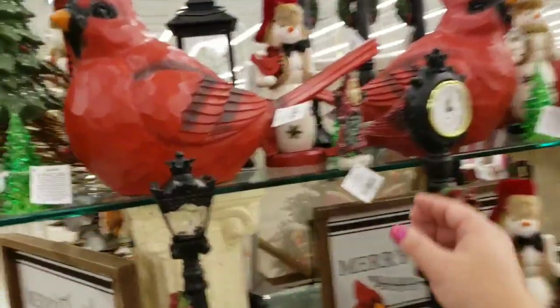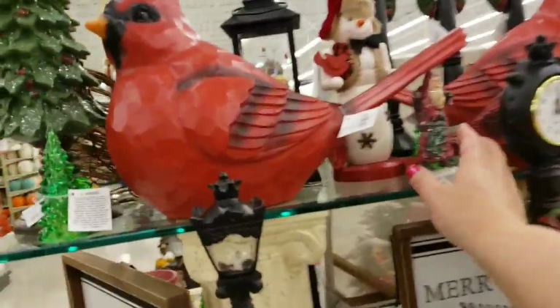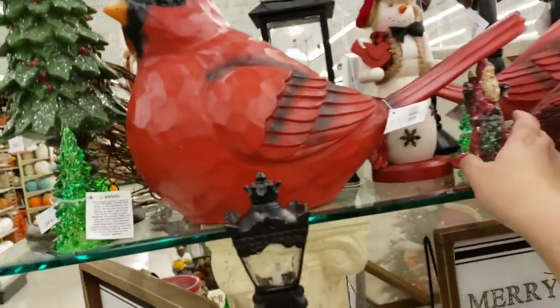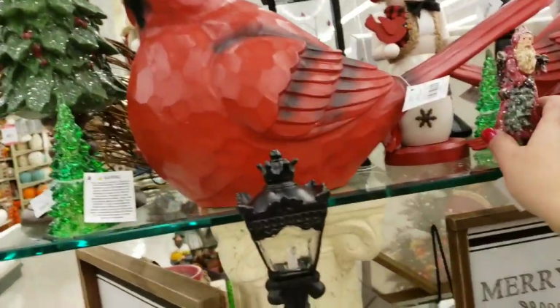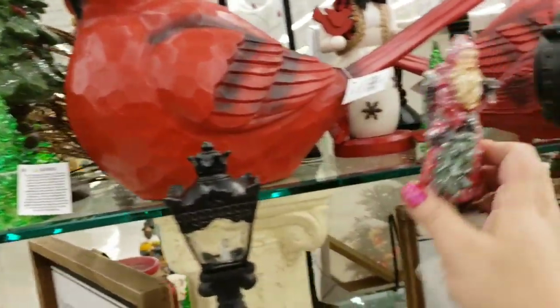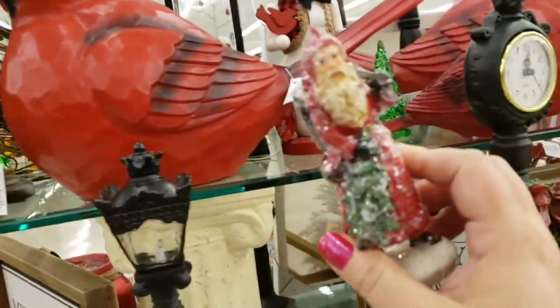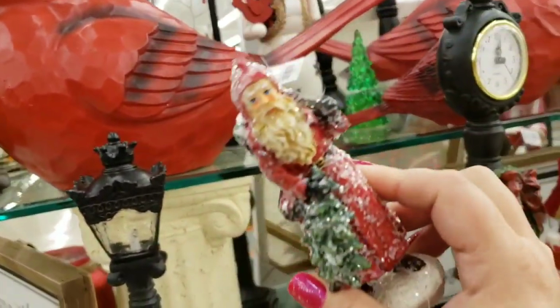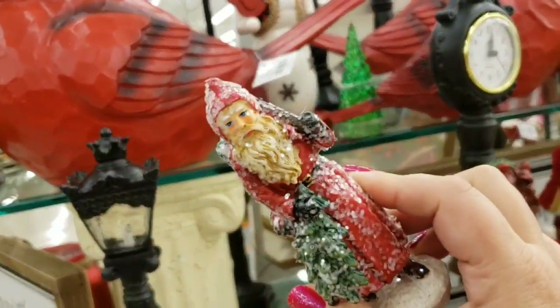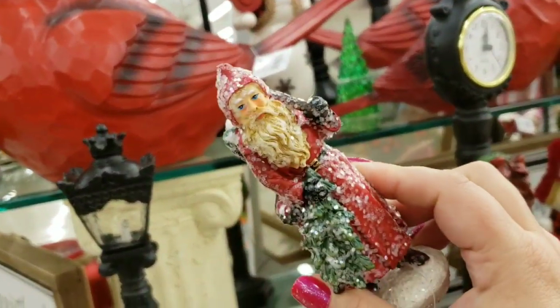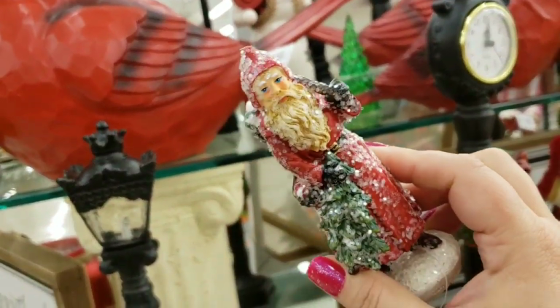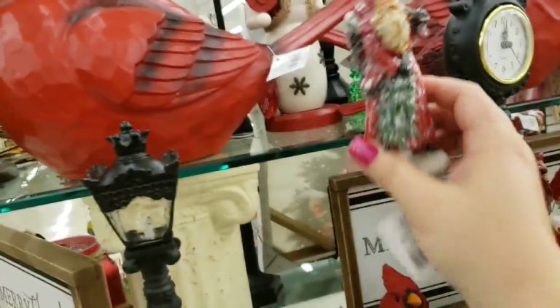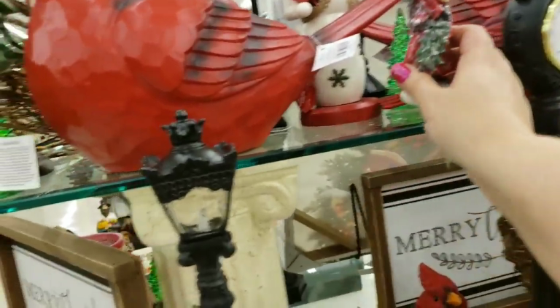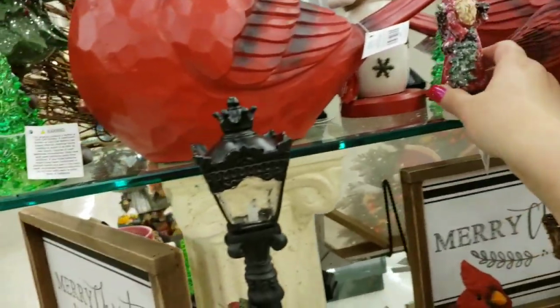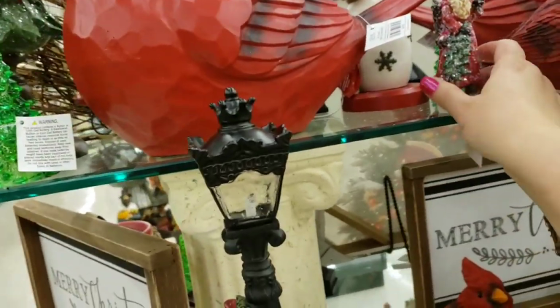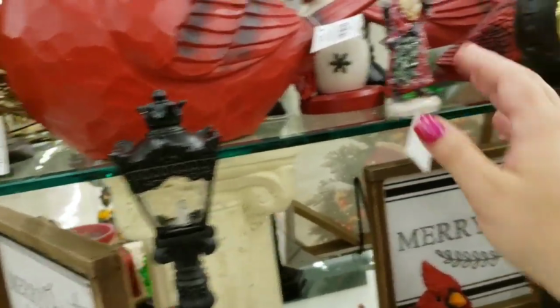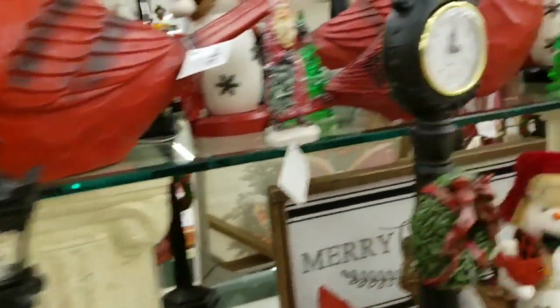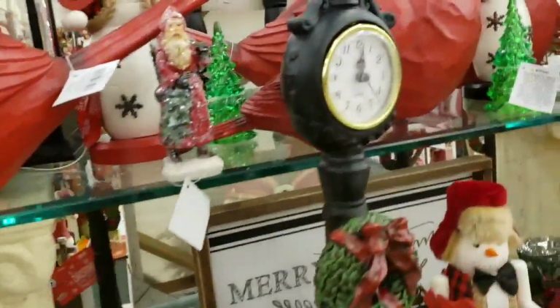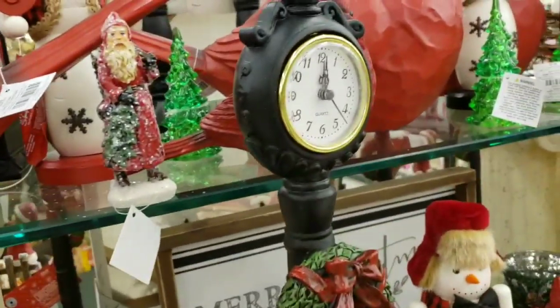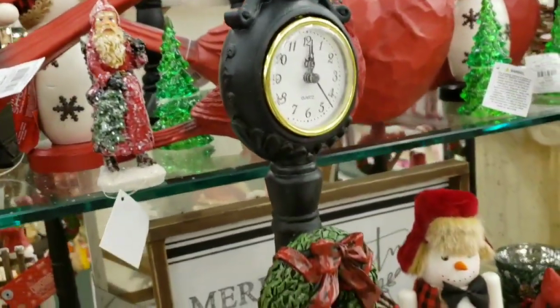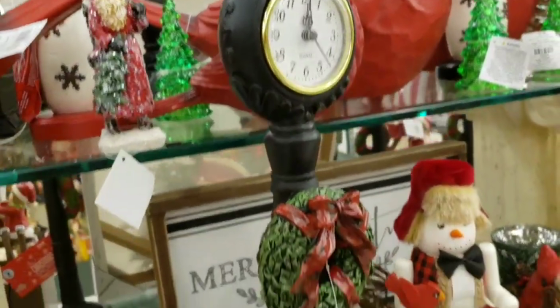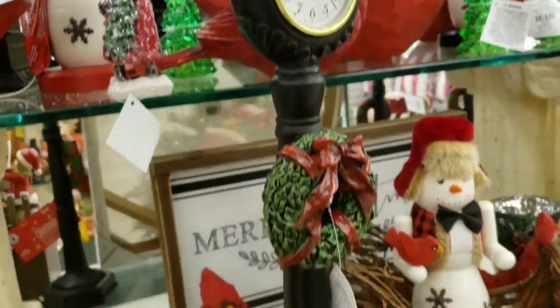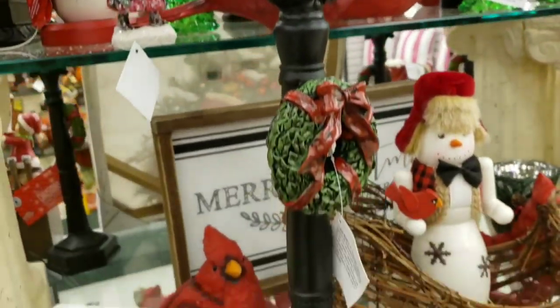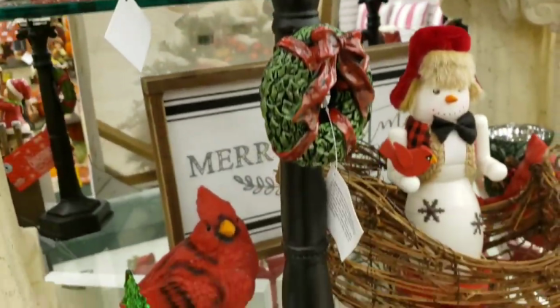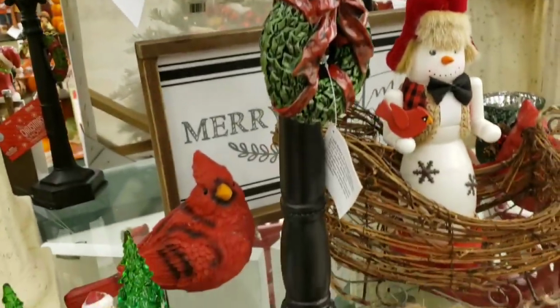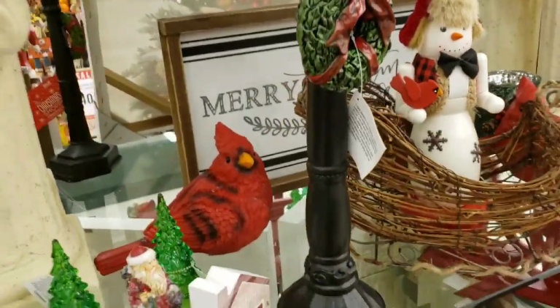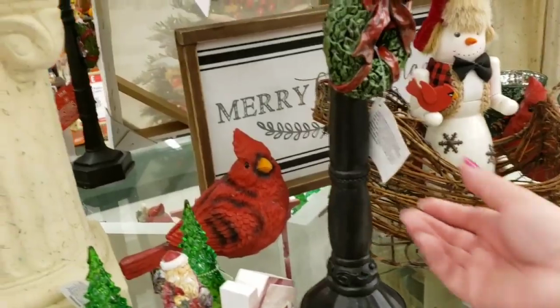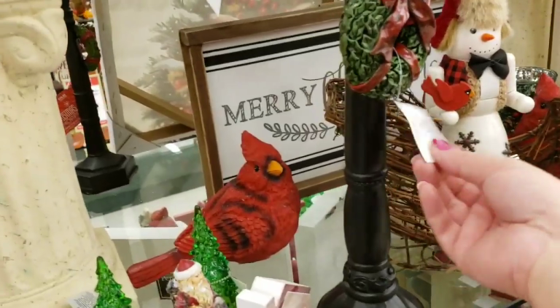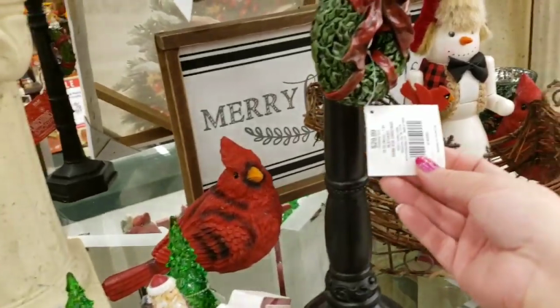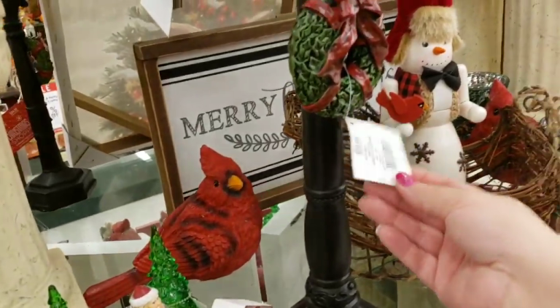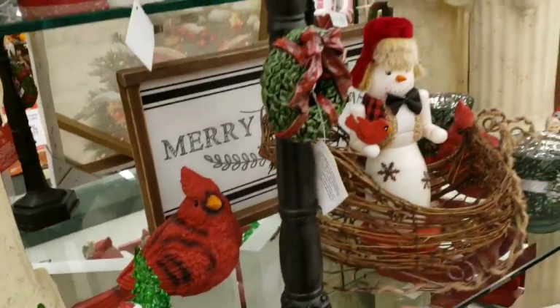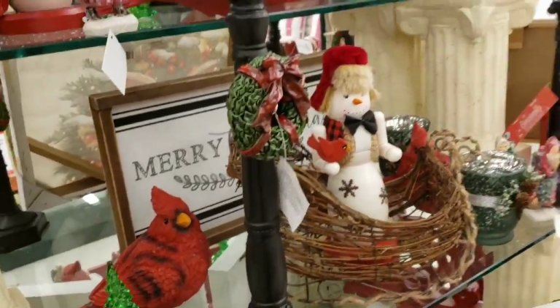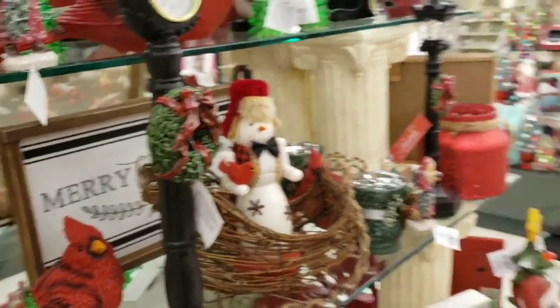The attention to detail is just amazing - so beautiful. Look at how cool this clock is - $29.99.